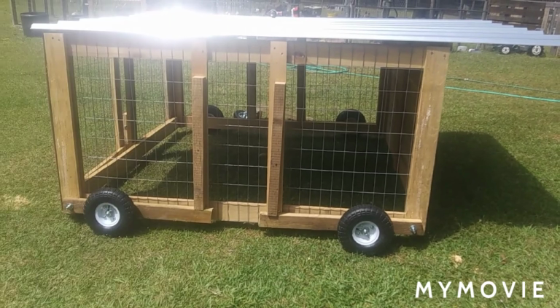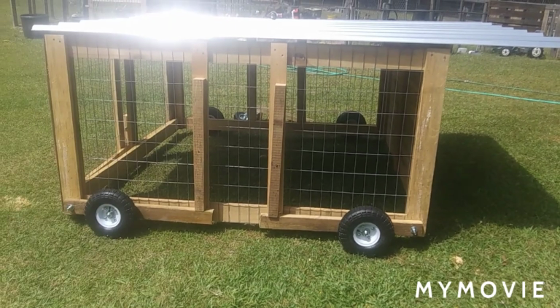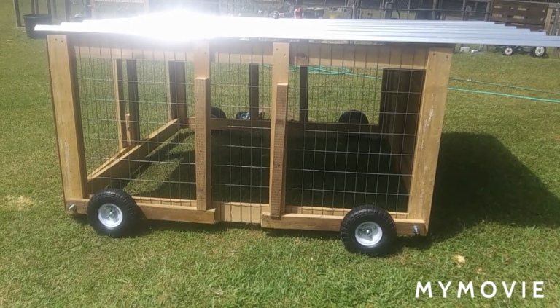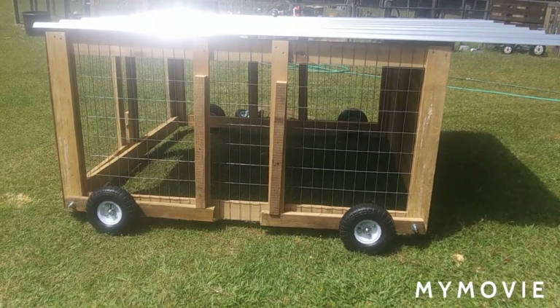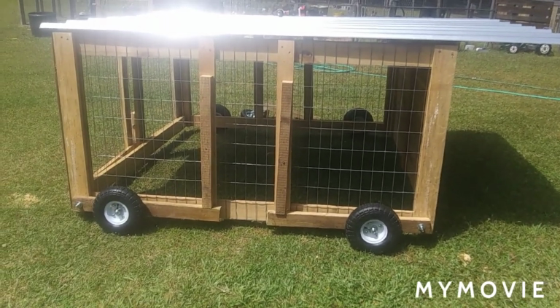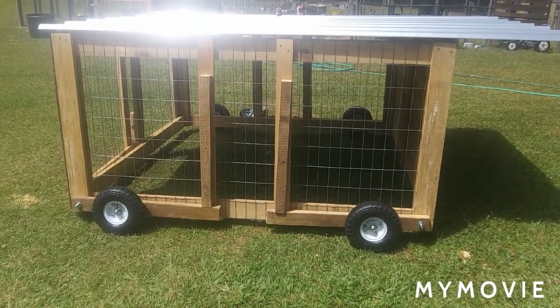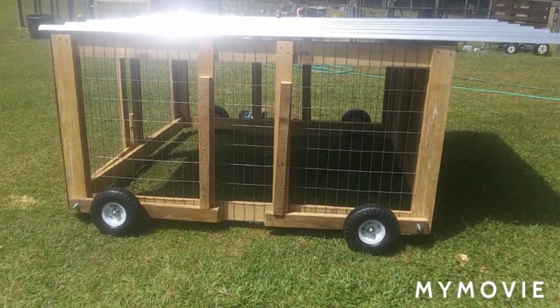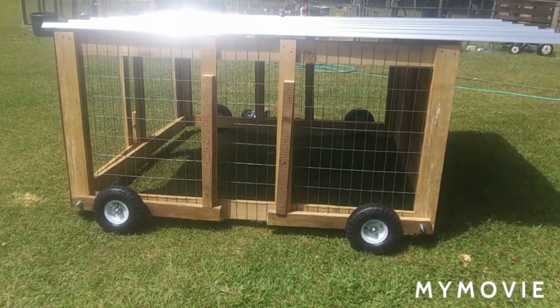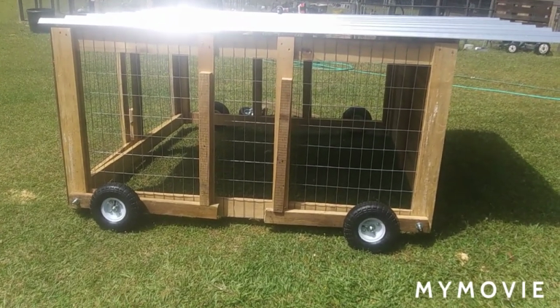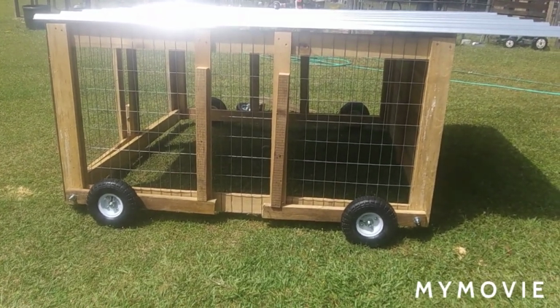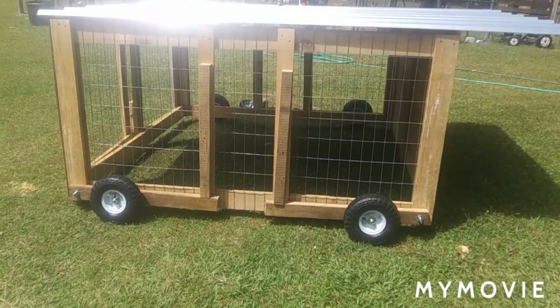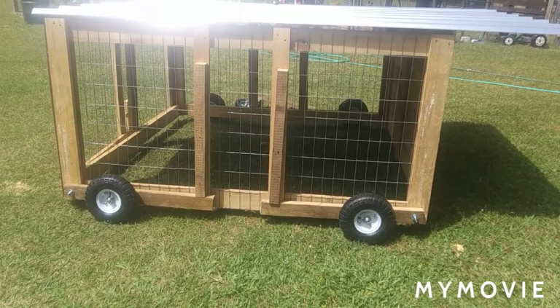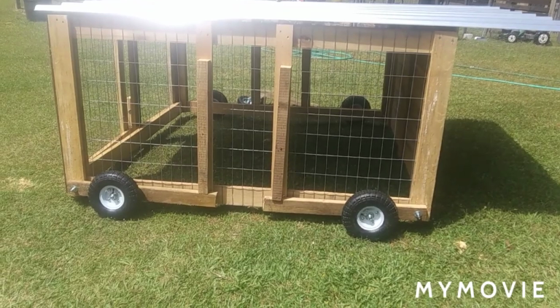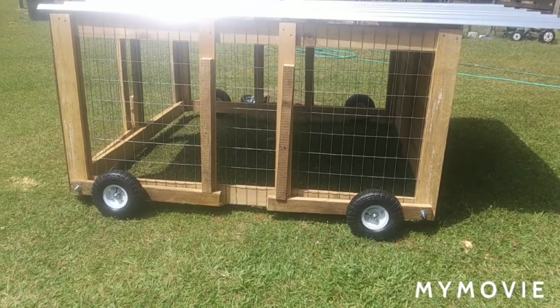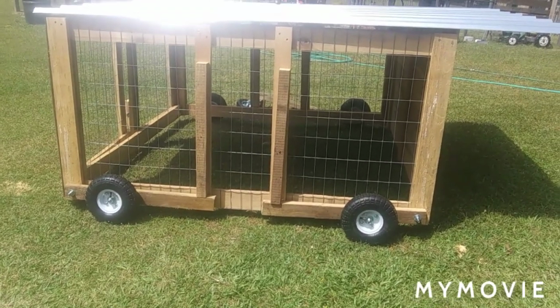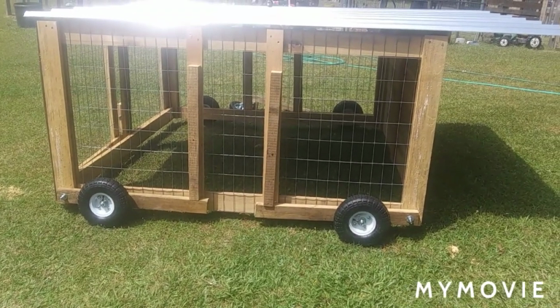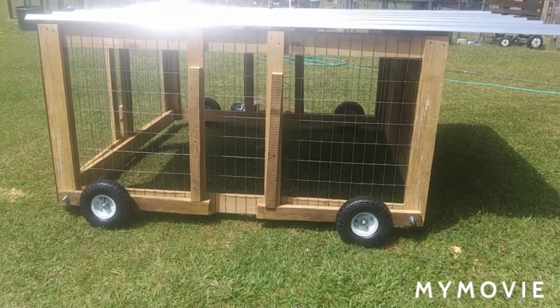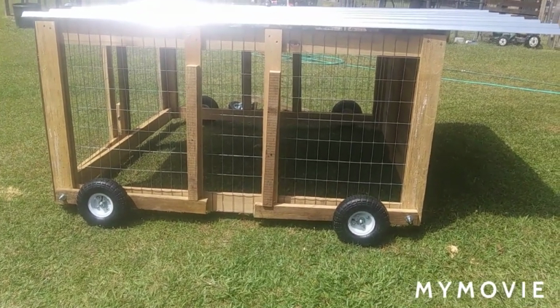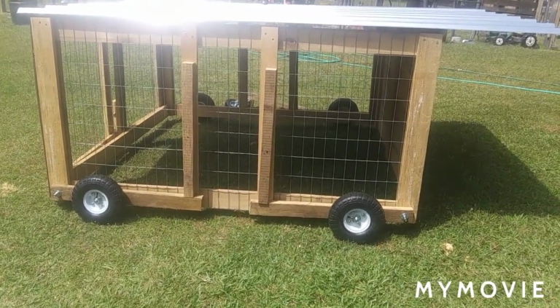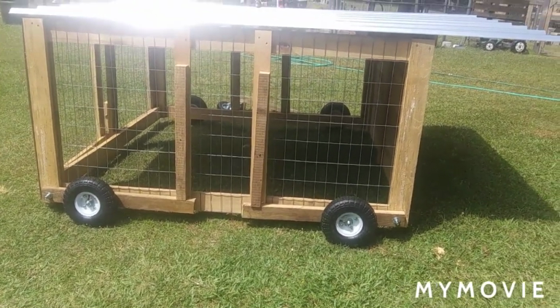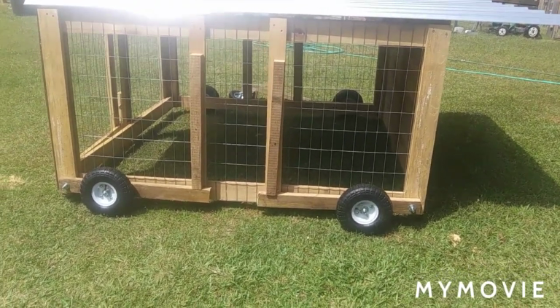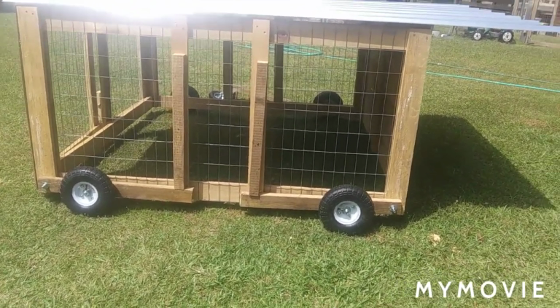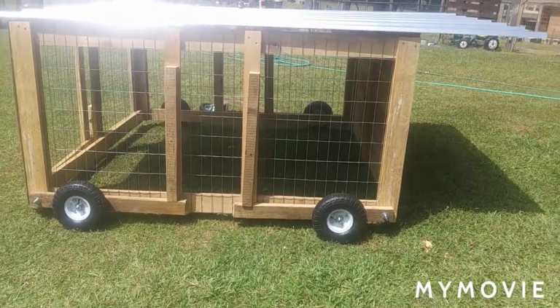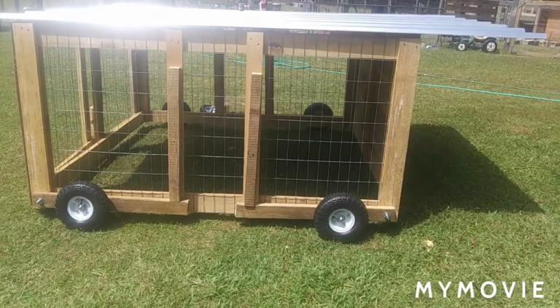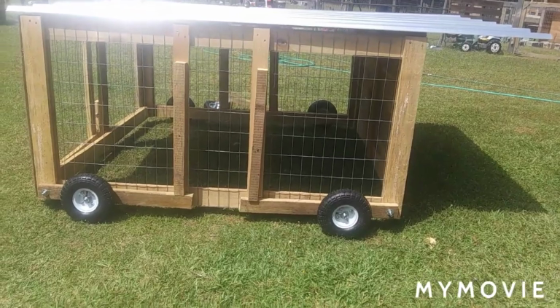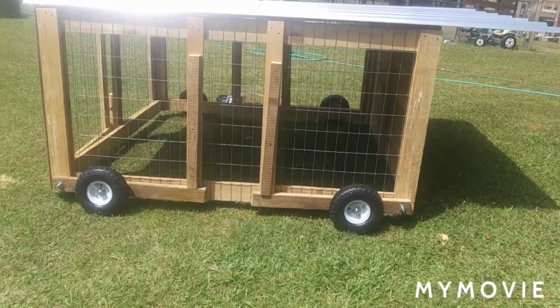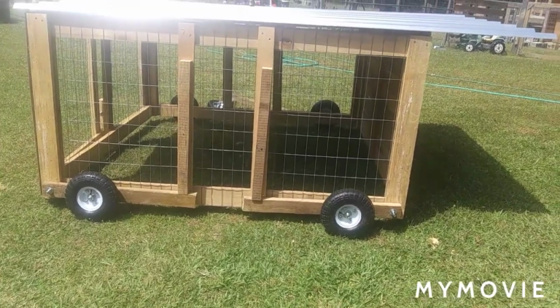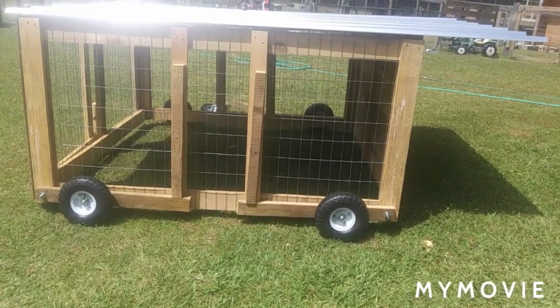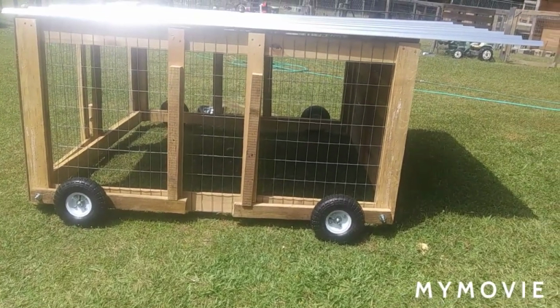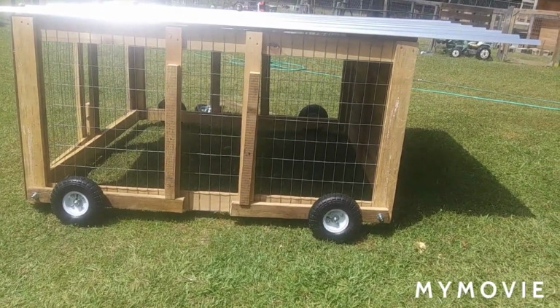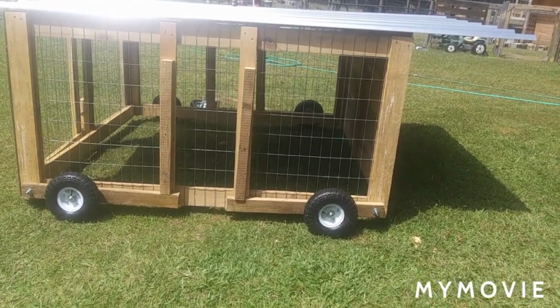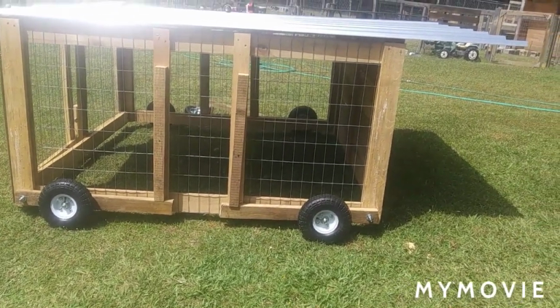I'm bringing you what I'm calling the ultimate chicken tractor. I know what you're going to say — you're going to say this is your goat tractor, why are you bringing me this video again? But I'll let you know what we're up to. I've got some updates on this that you're really going to like.